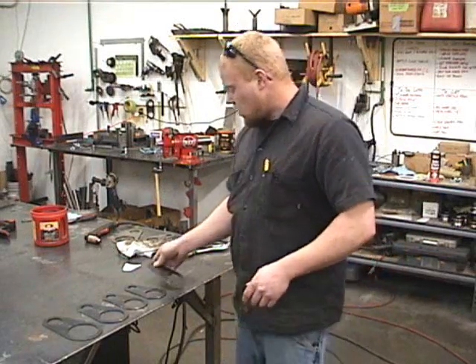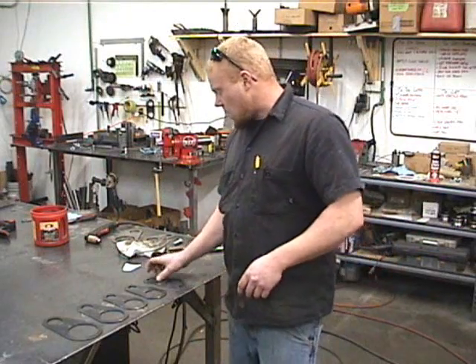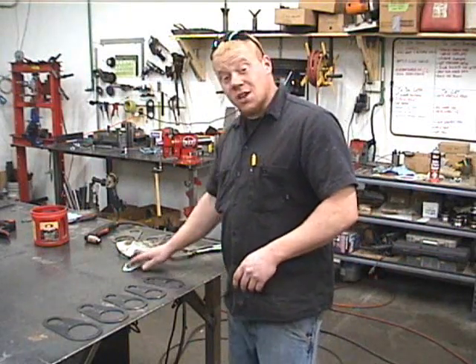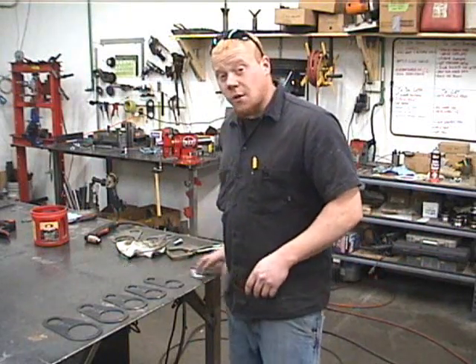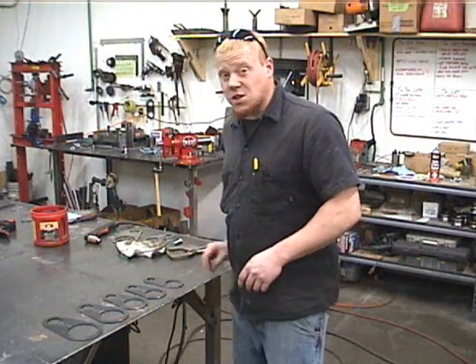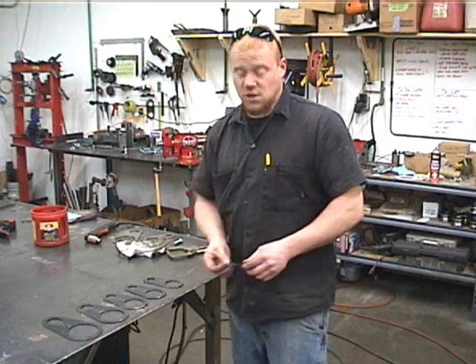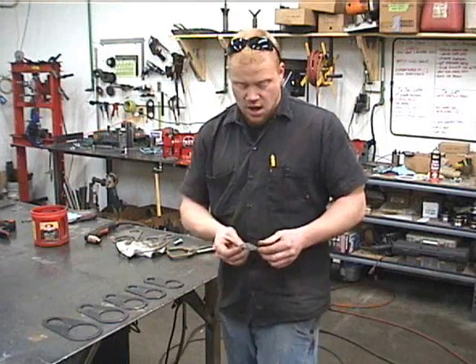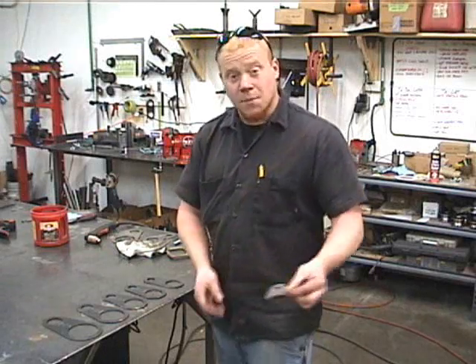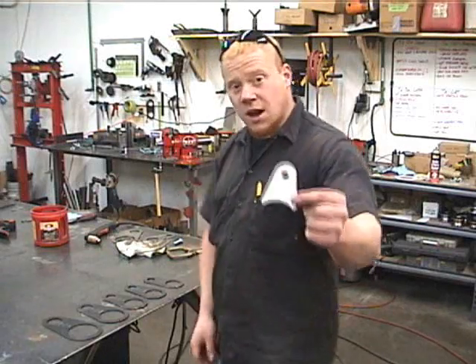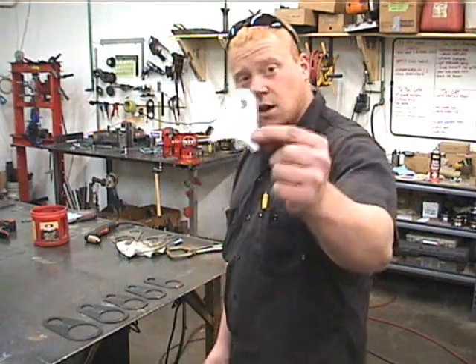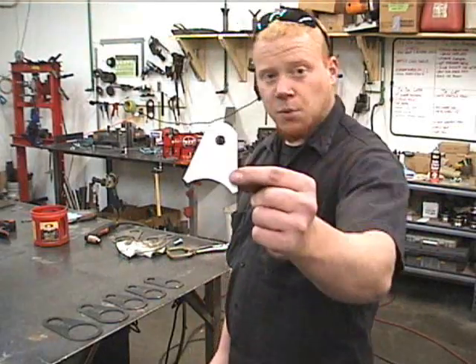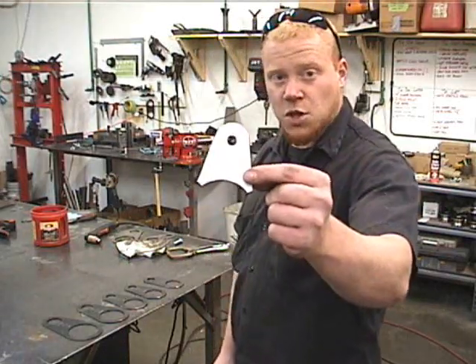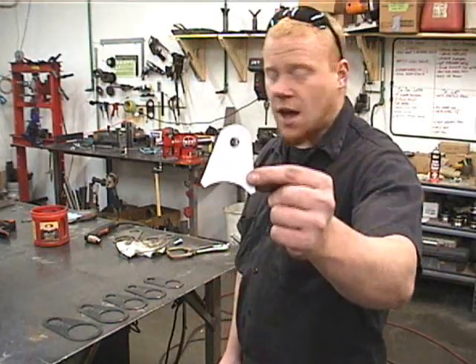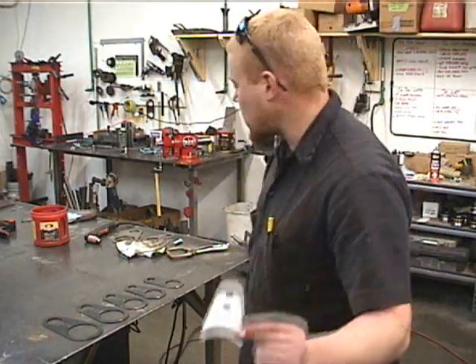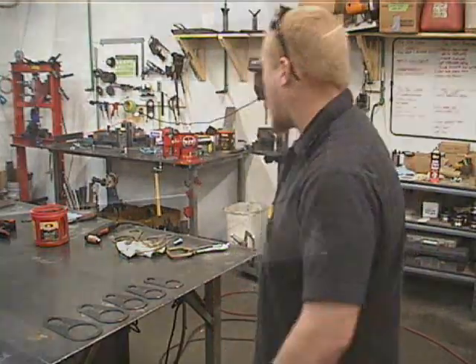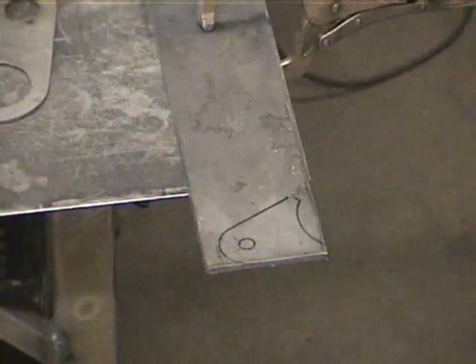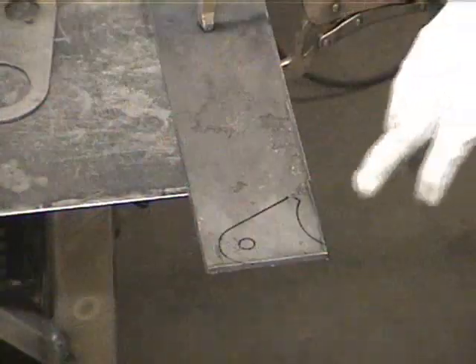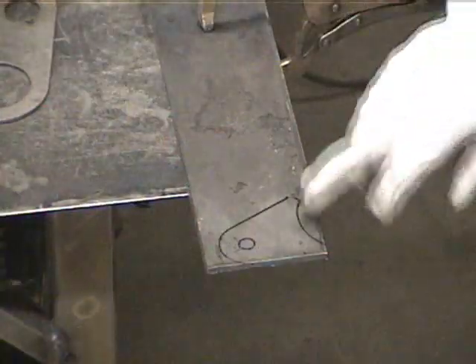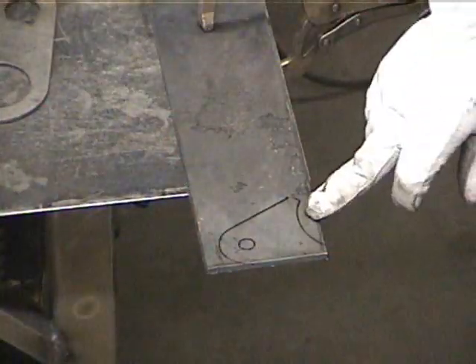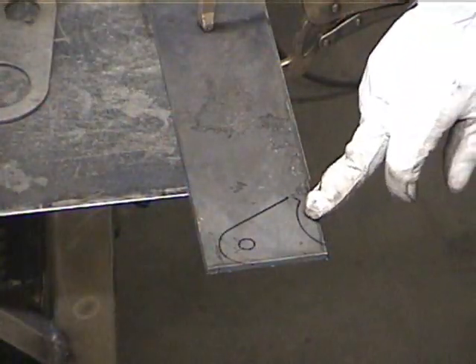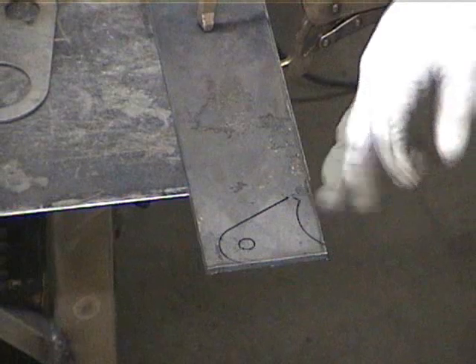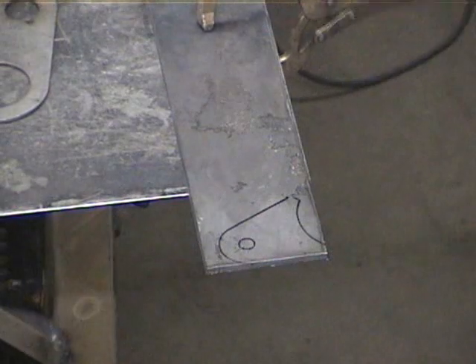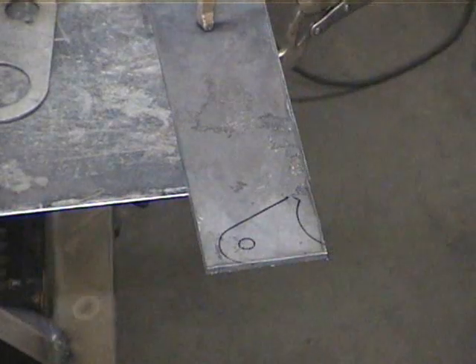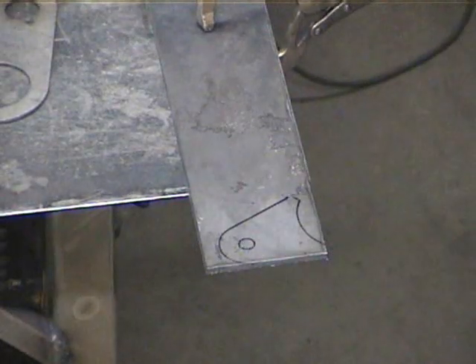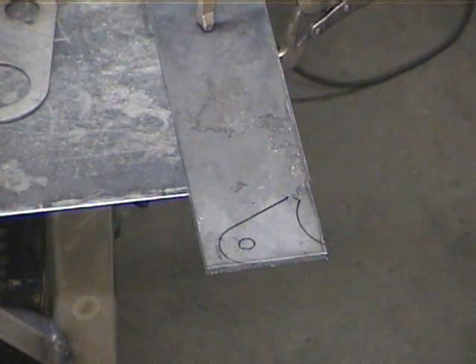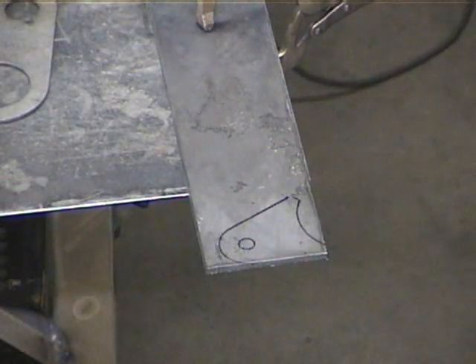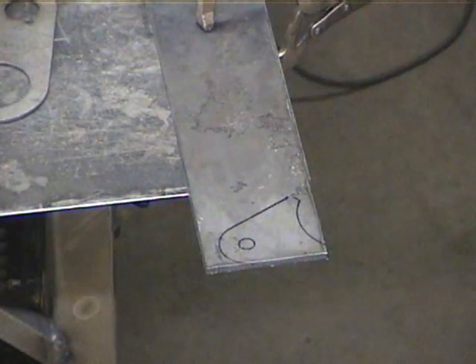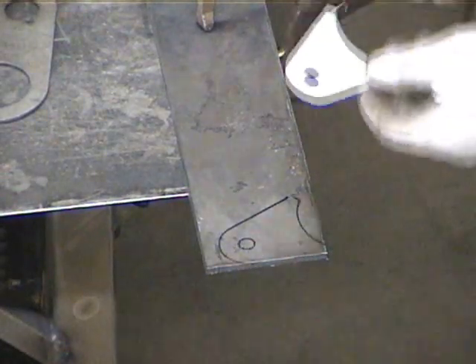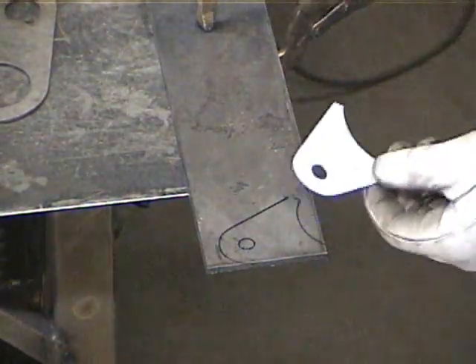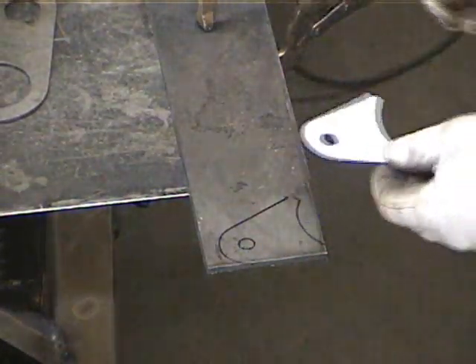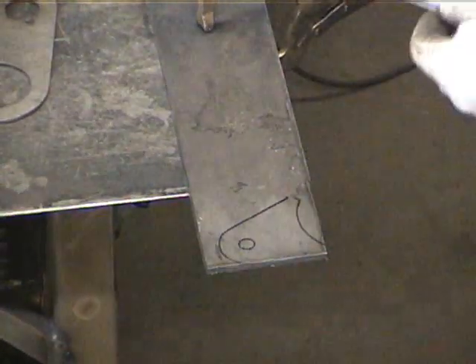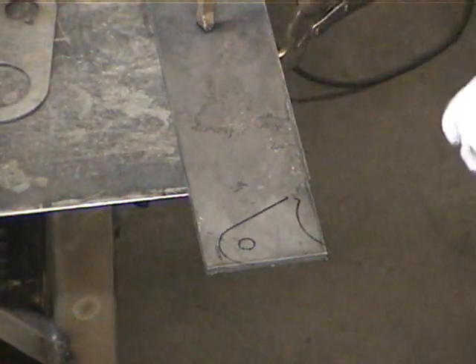I'm going to cut right to the chase and cut out a simple little shock tab, just like that. Here we have our shock tab already laid out on a piece of 3/16ths plate — it should look like this when we're all done.